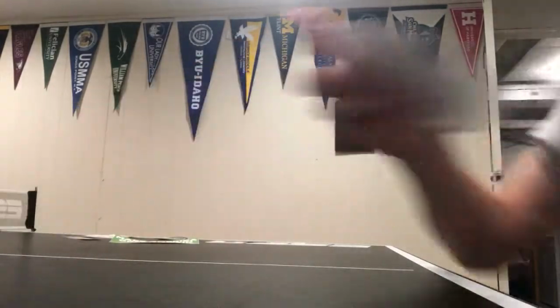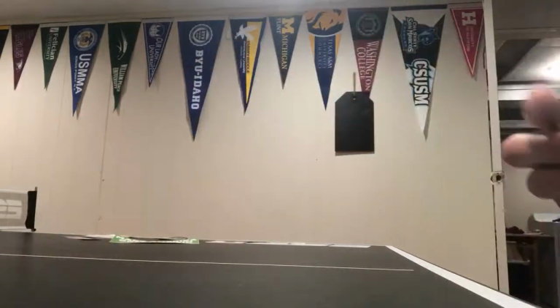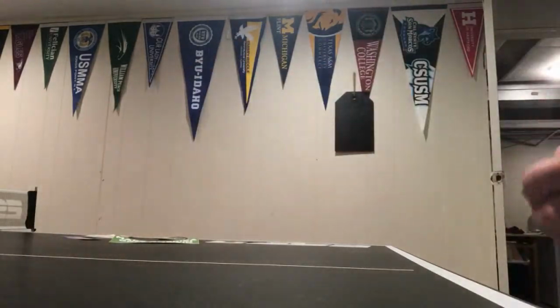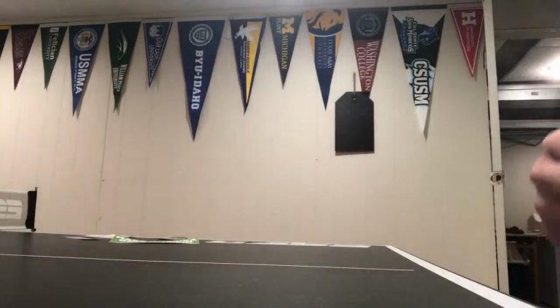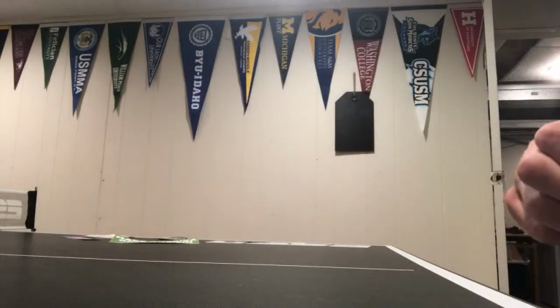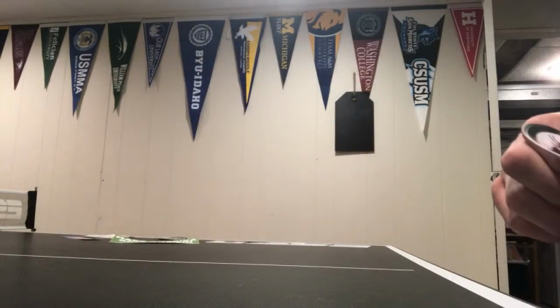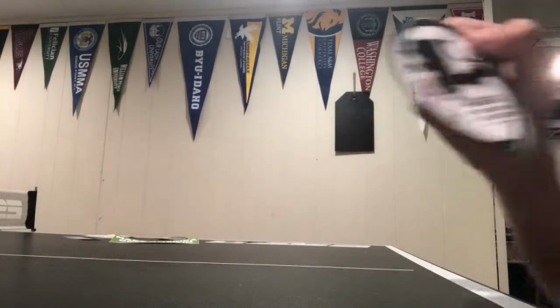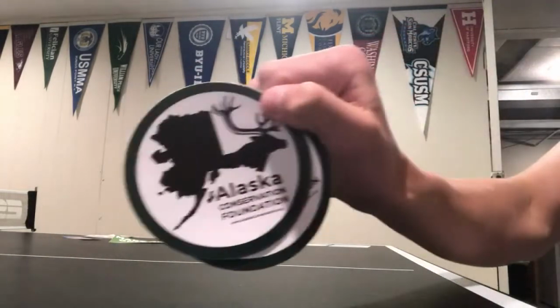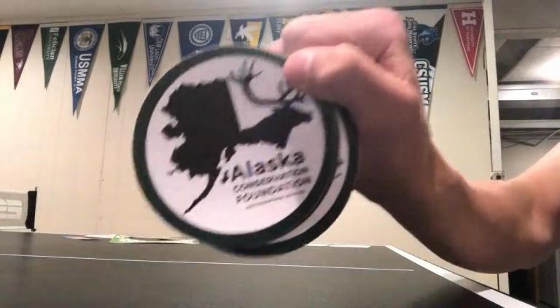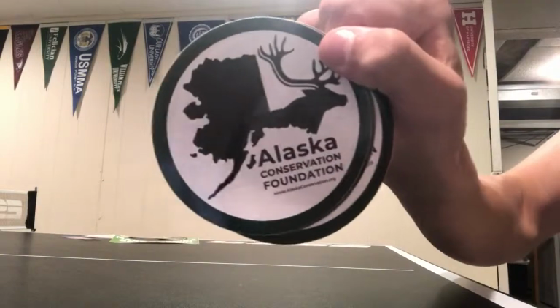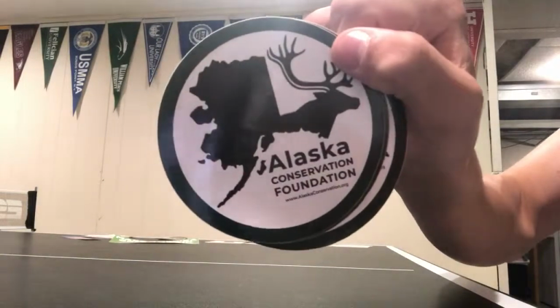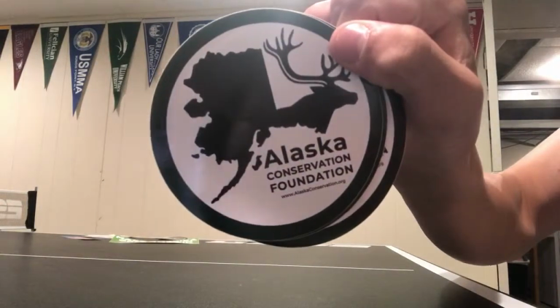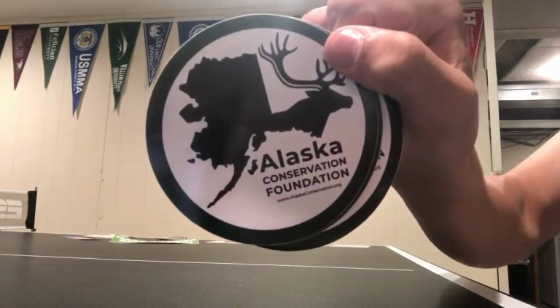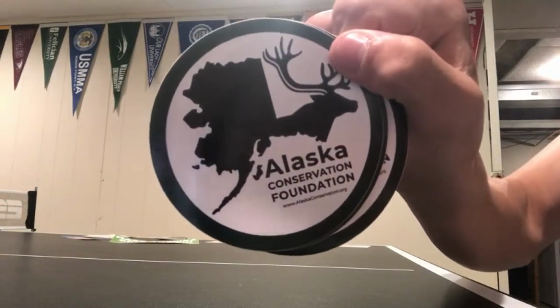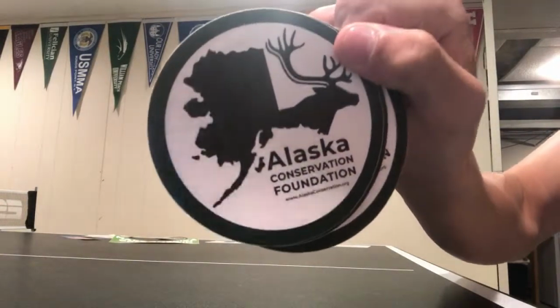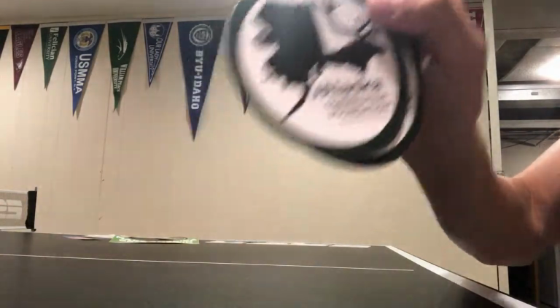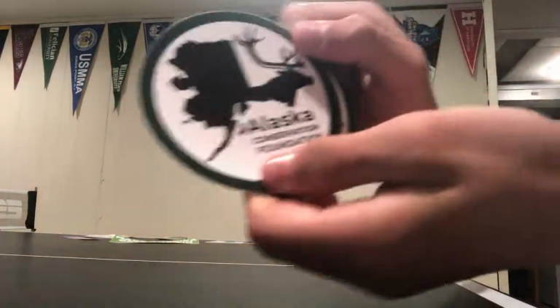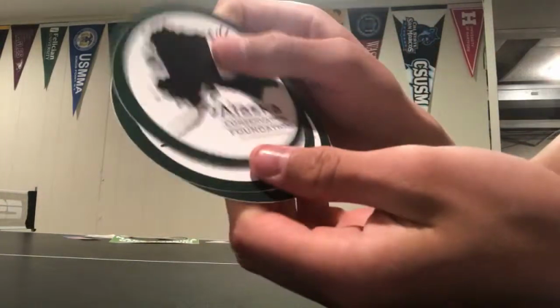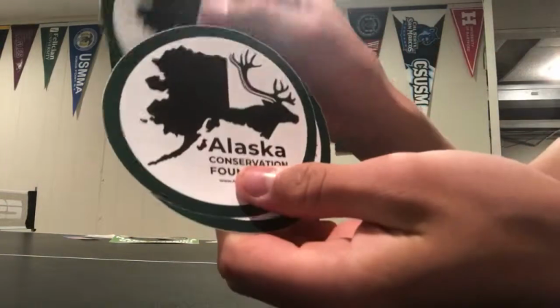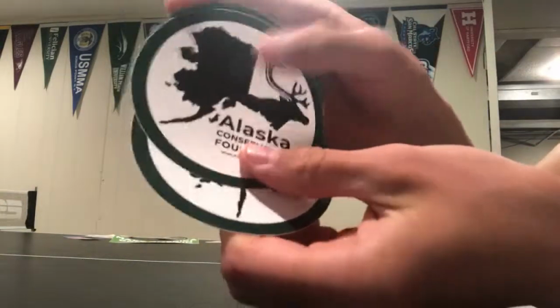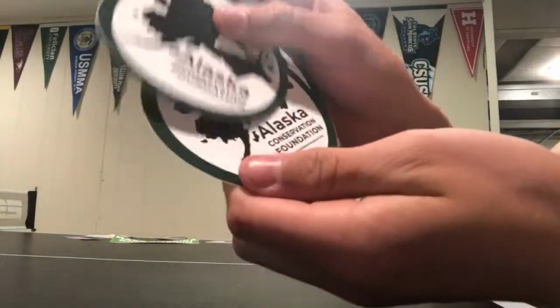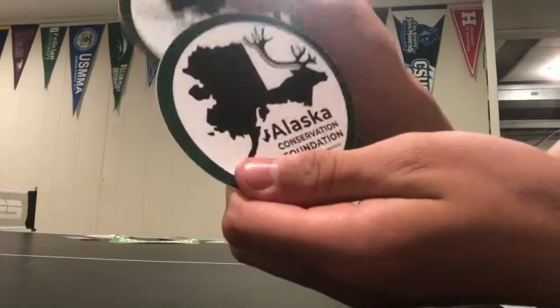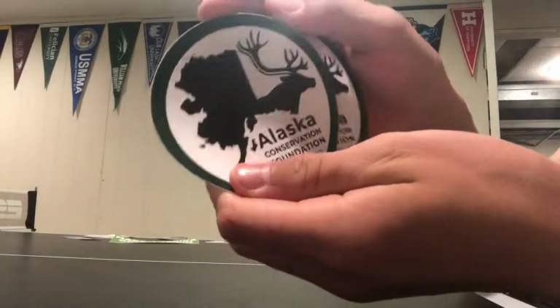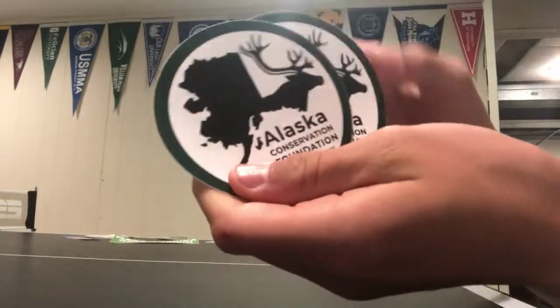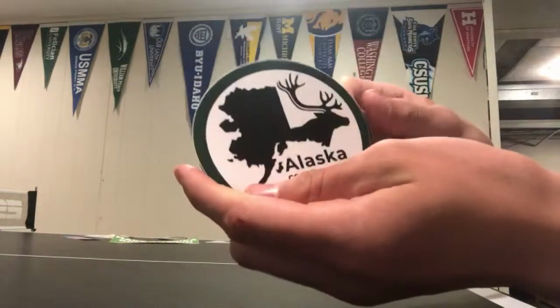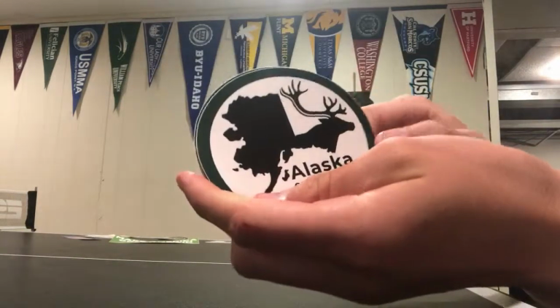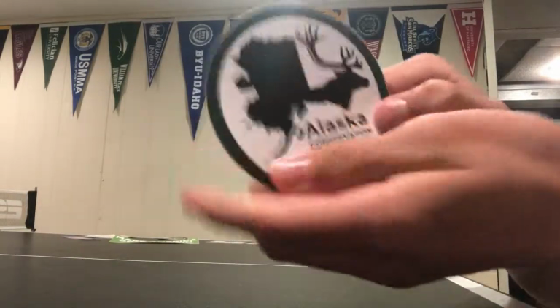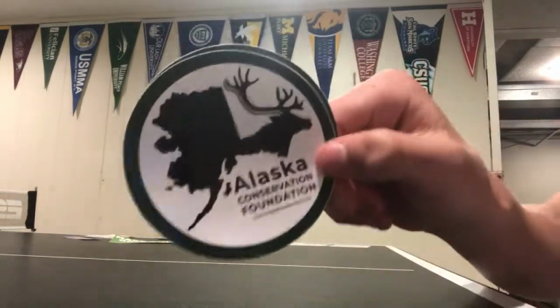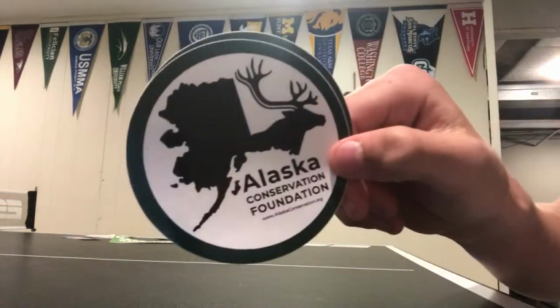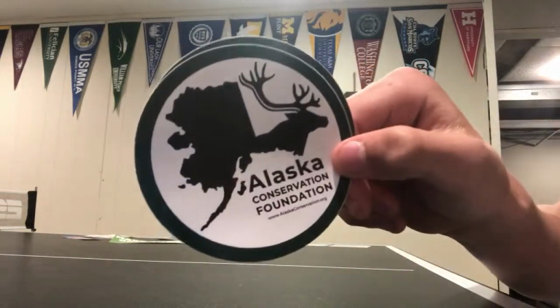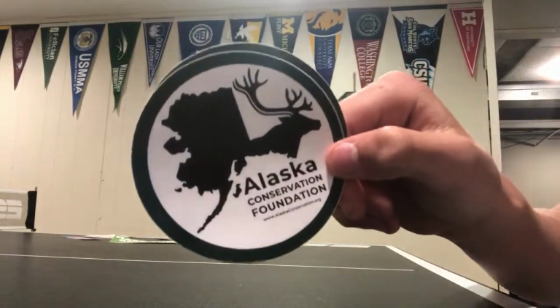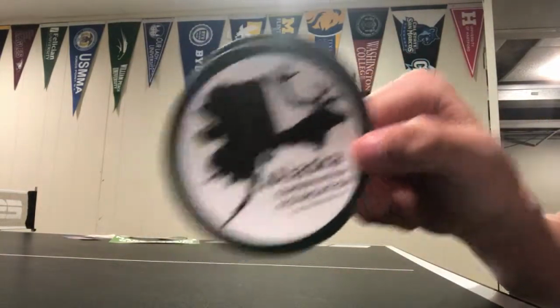Next — I'll give you a link to this — it's the Alaska Conservation Foundation. They sent me a lot of these circle ones. I like the colors and the design with the elk in the corner.